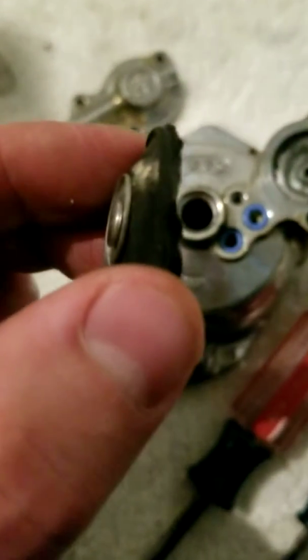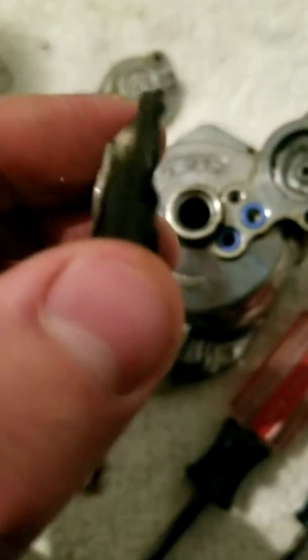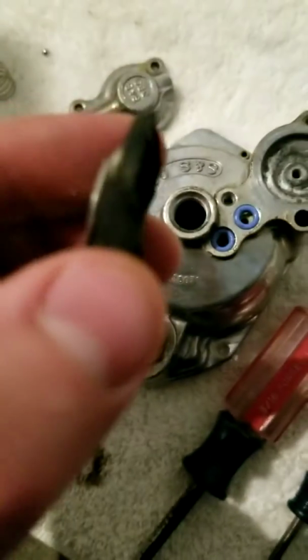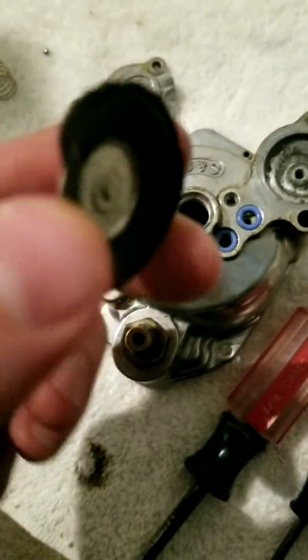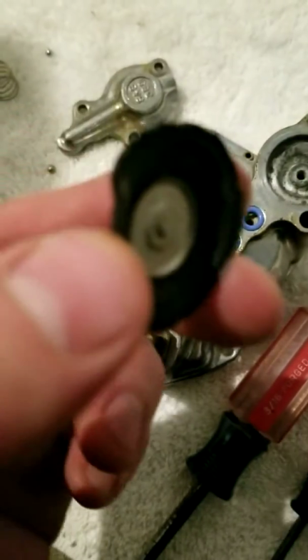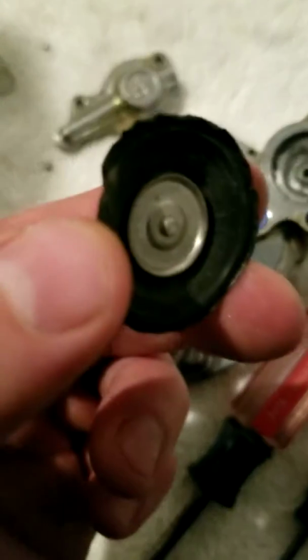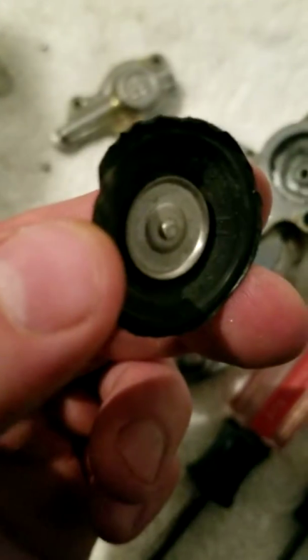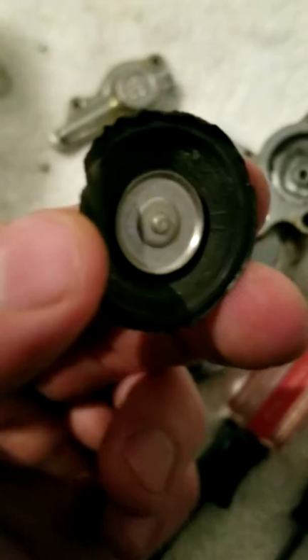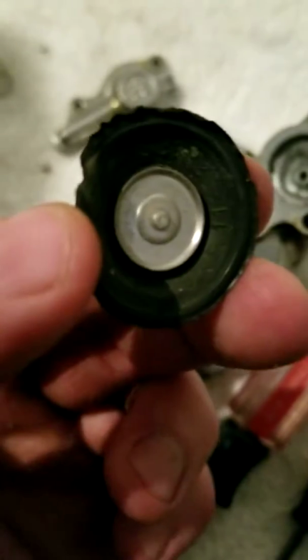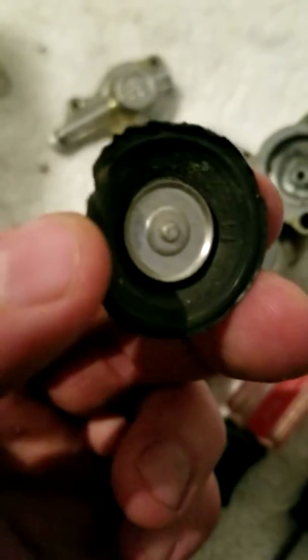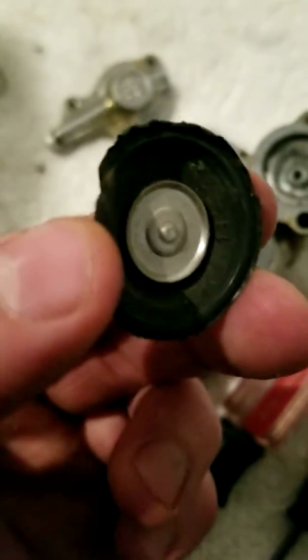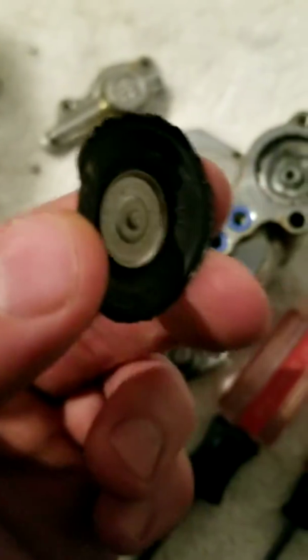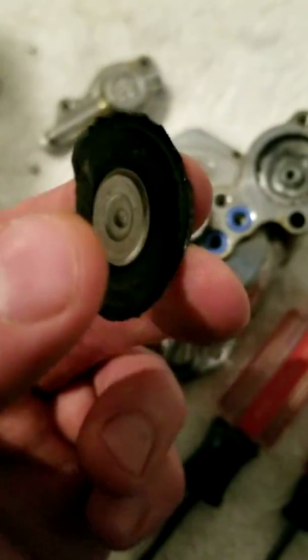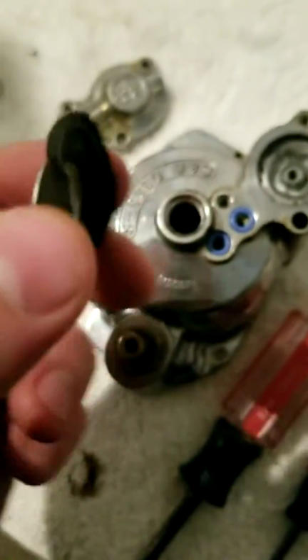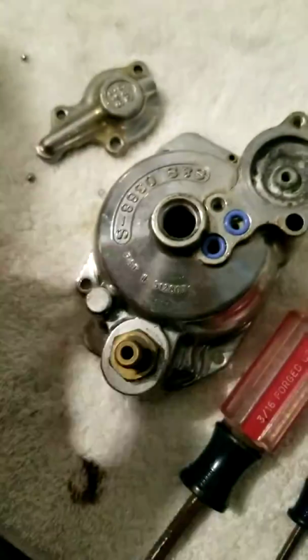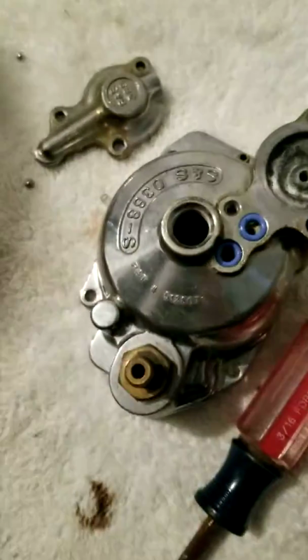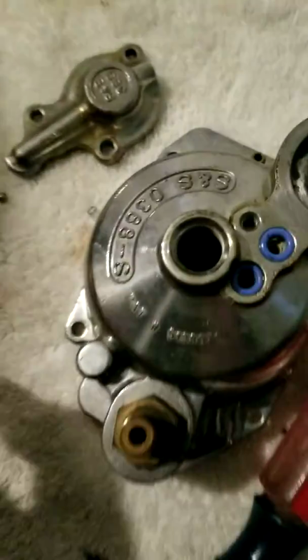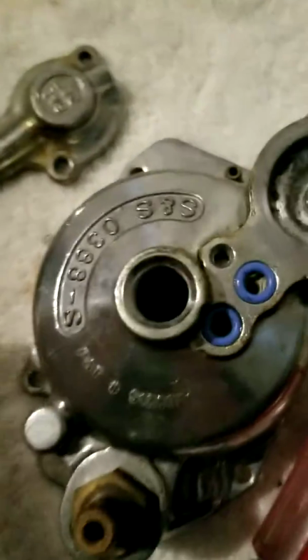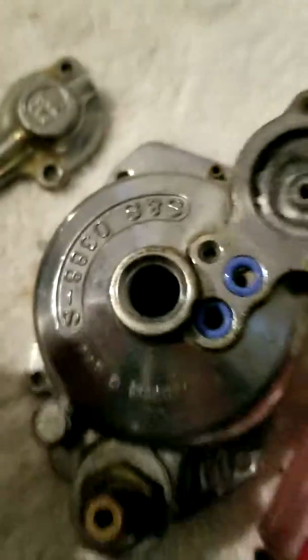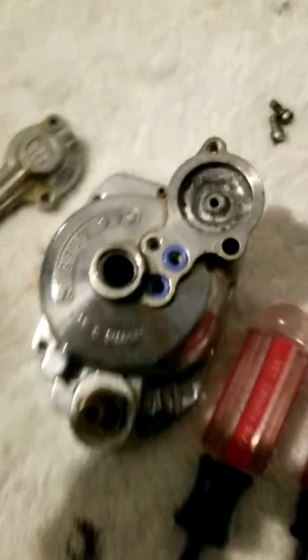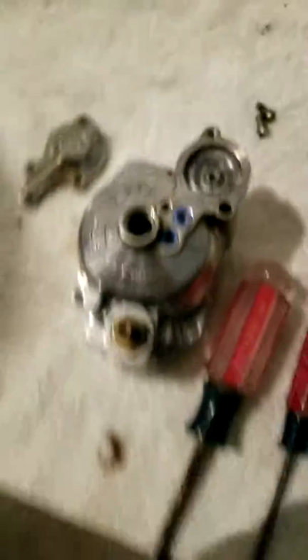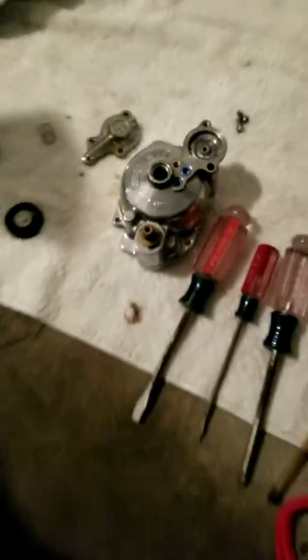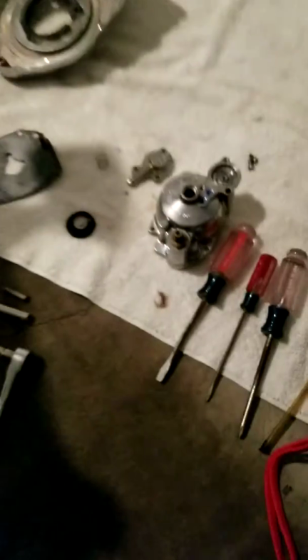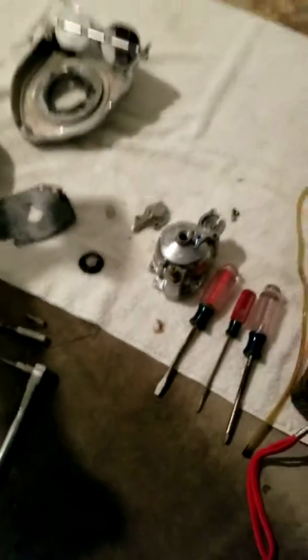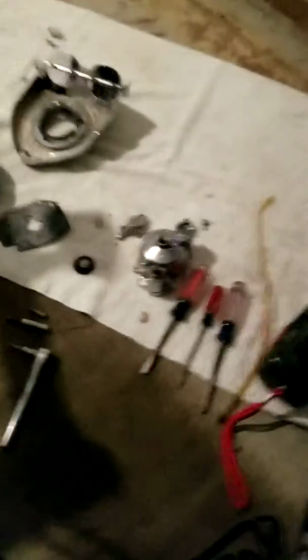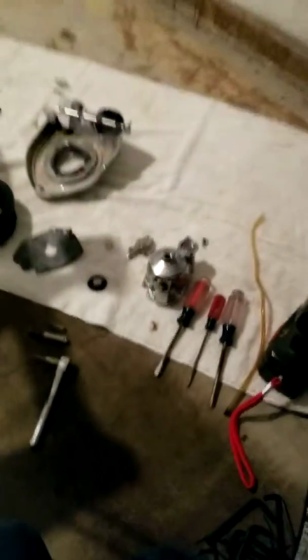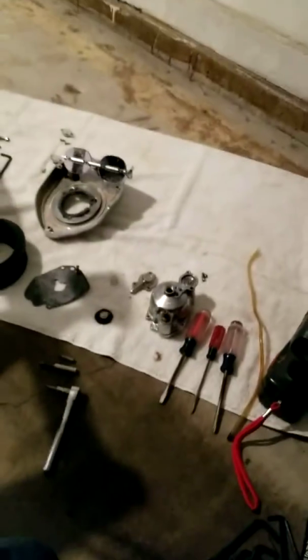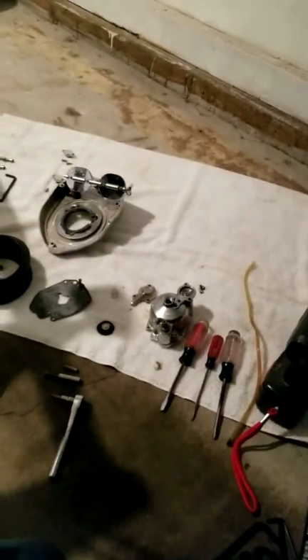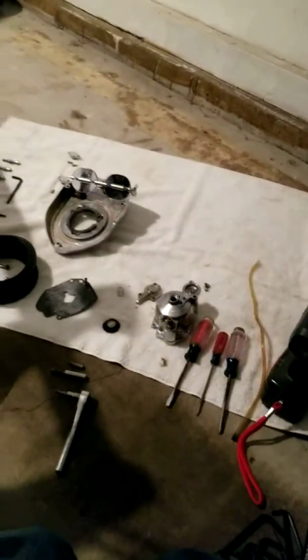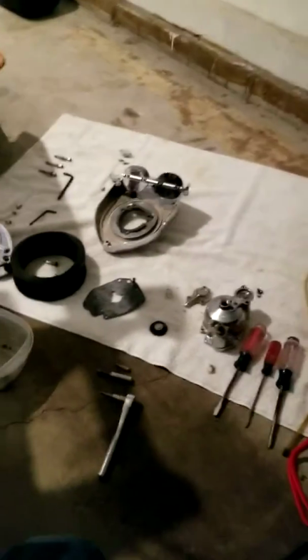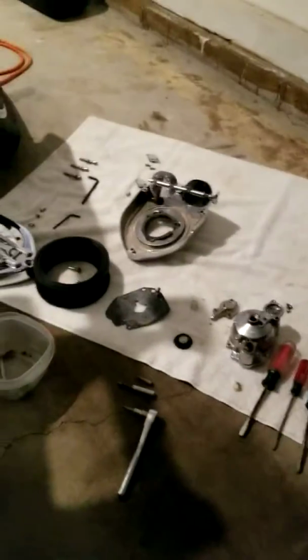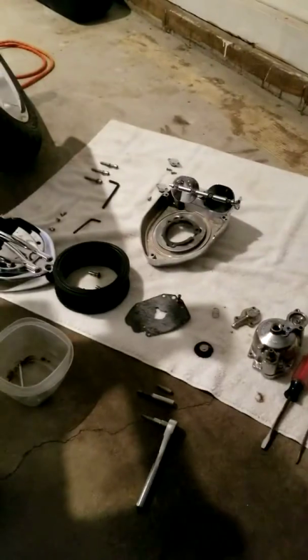Look how chewed up this thing is — just mangled, put in improperly. It was good to learn something. Cheers.